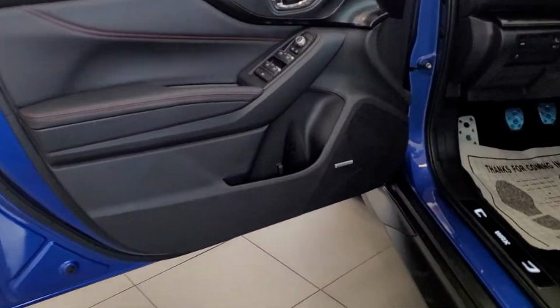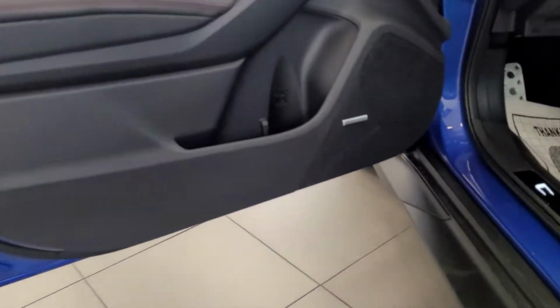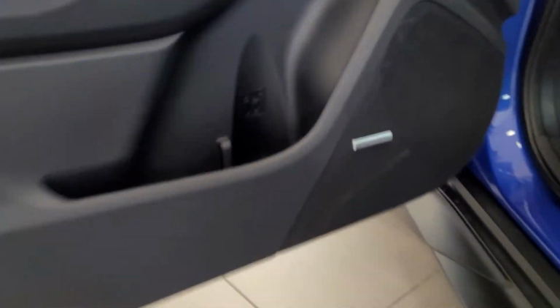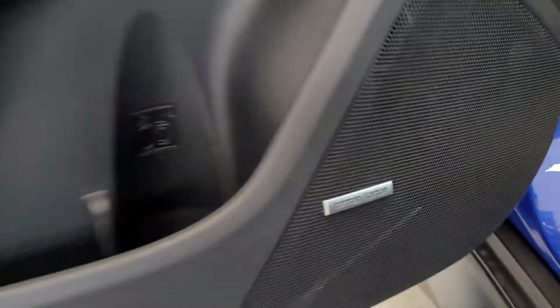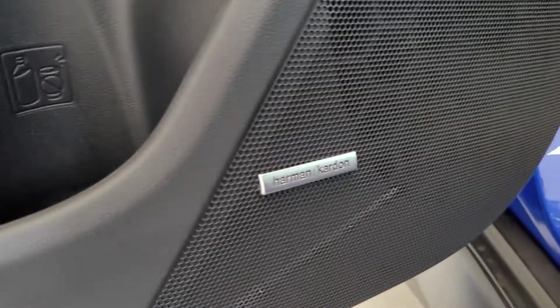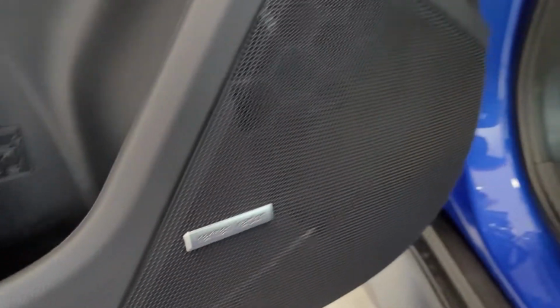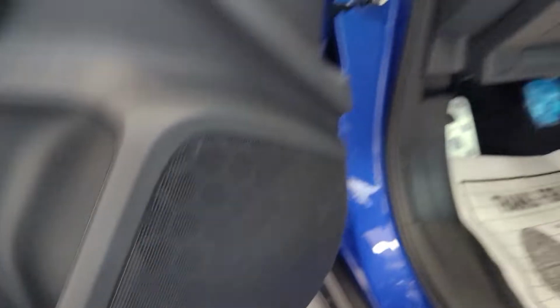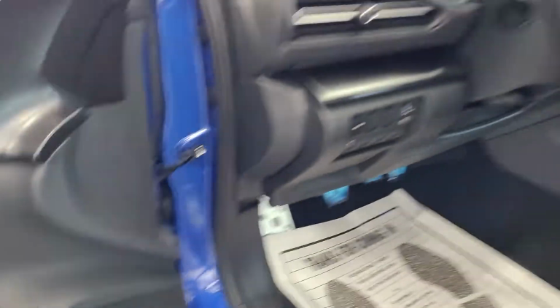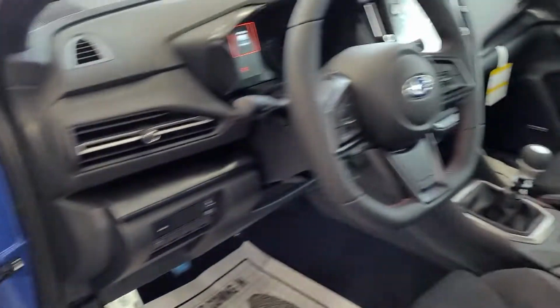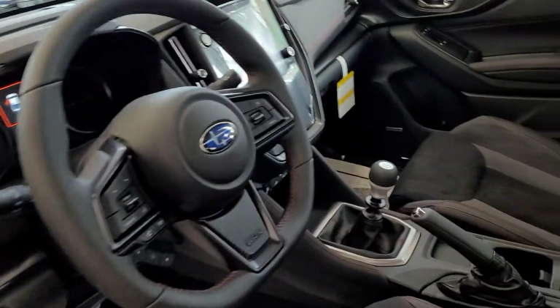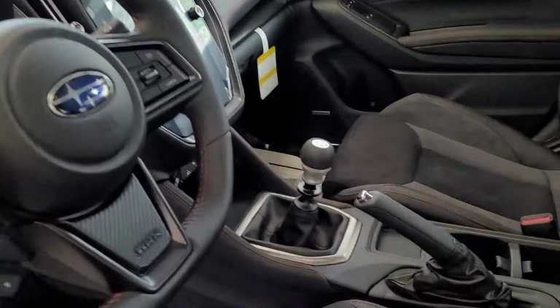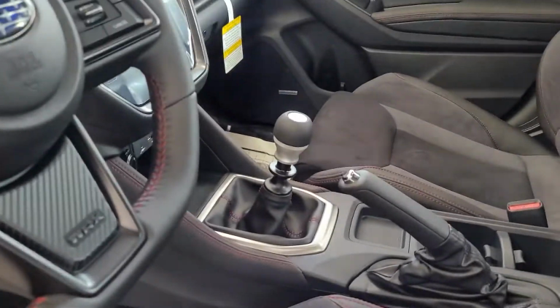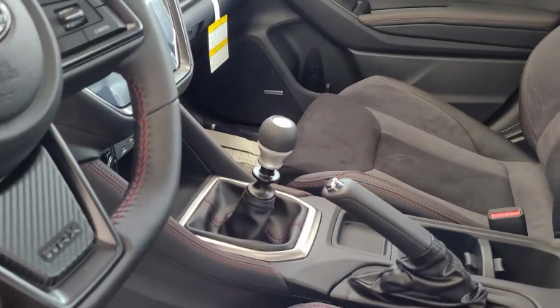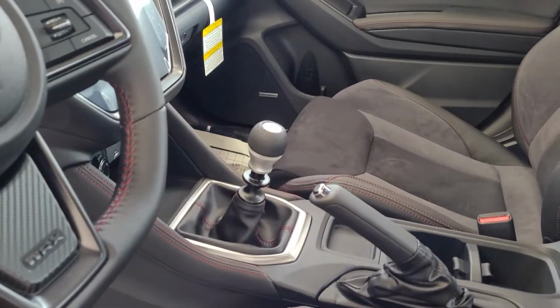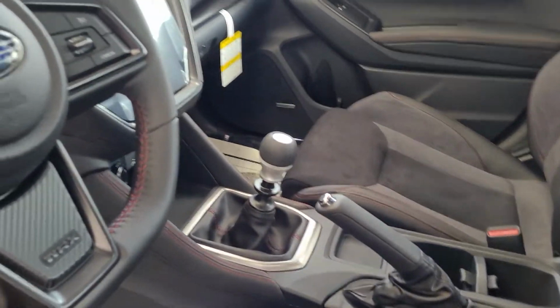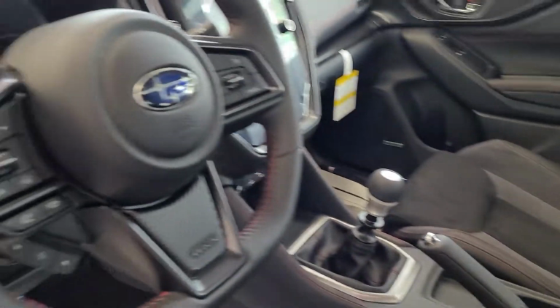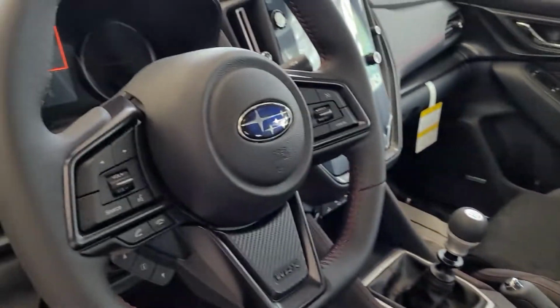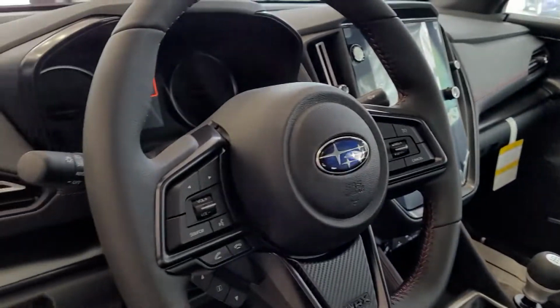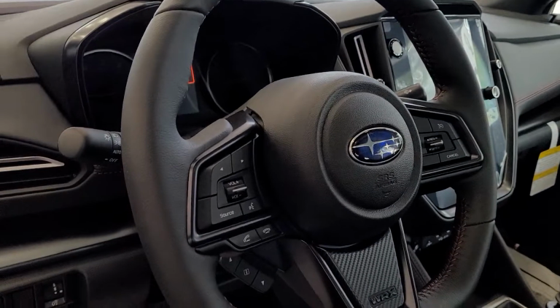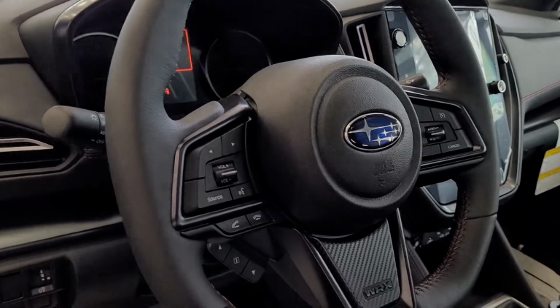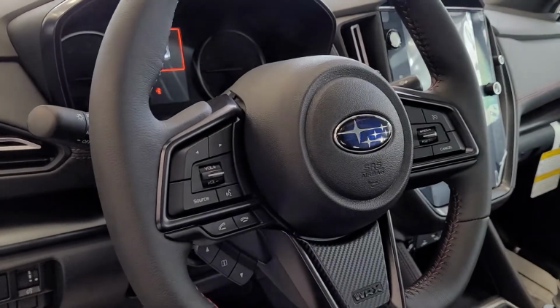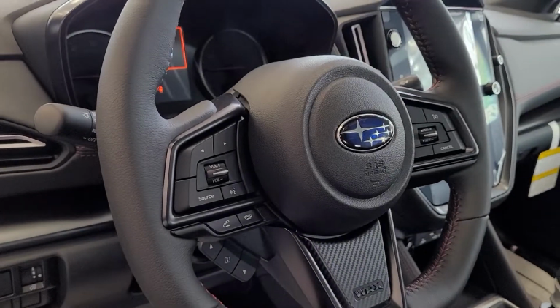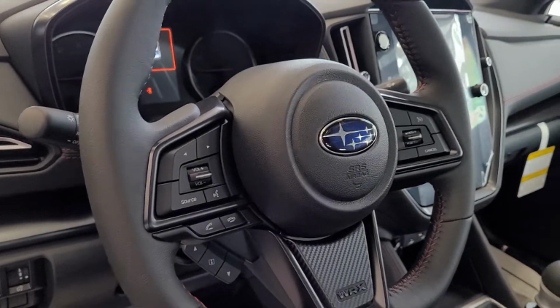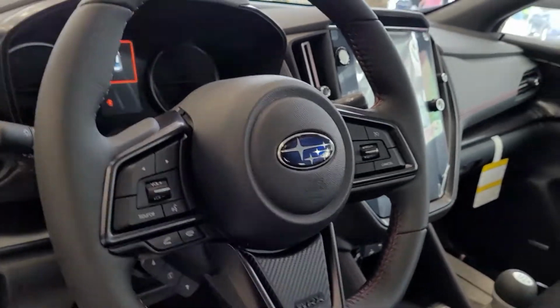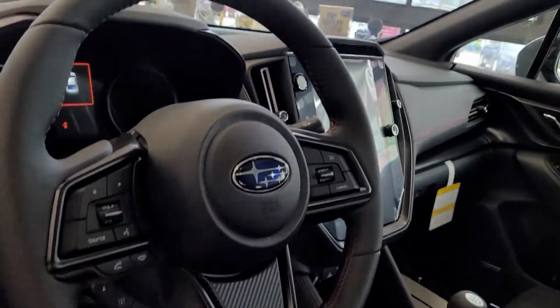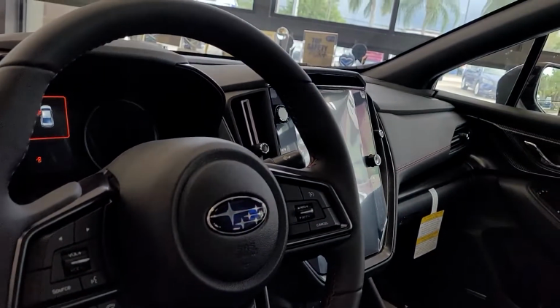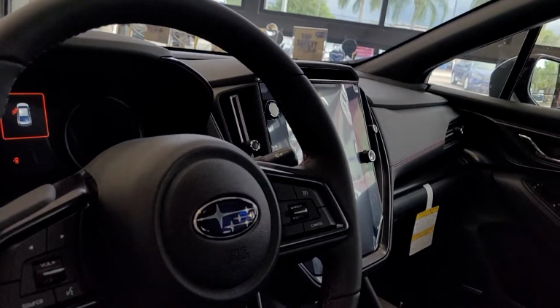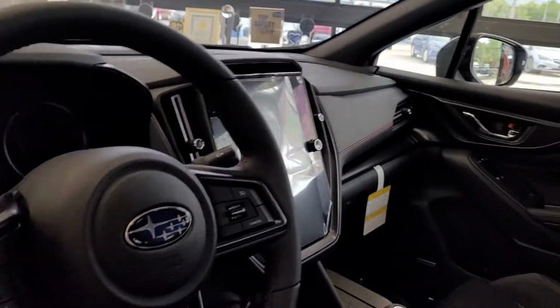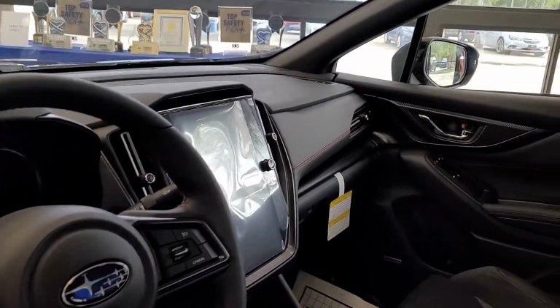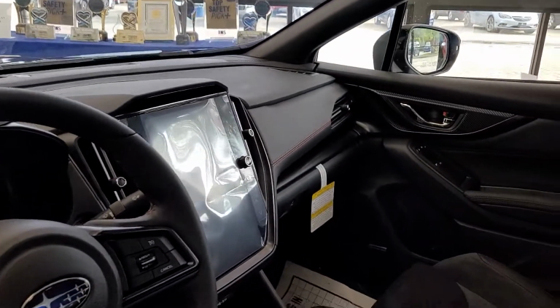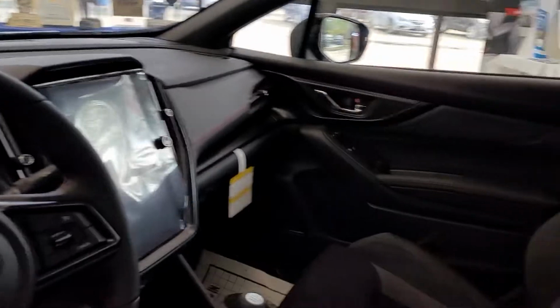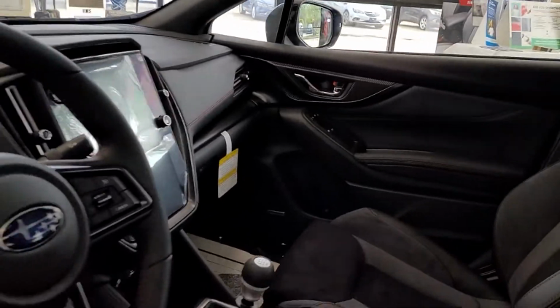Harman Kardon sound system, and you also have the short throw shifter, full controls from the steering wheel, and the 11.3-inch infotainment screen.